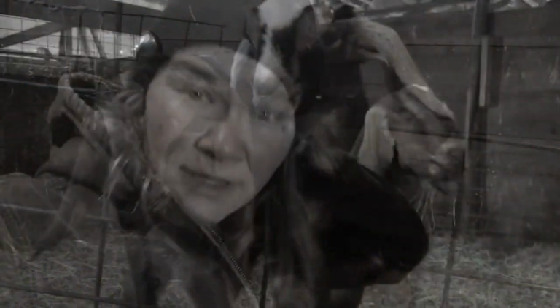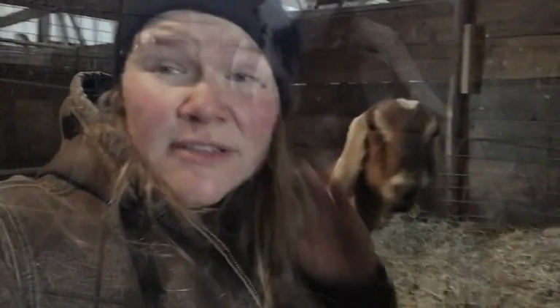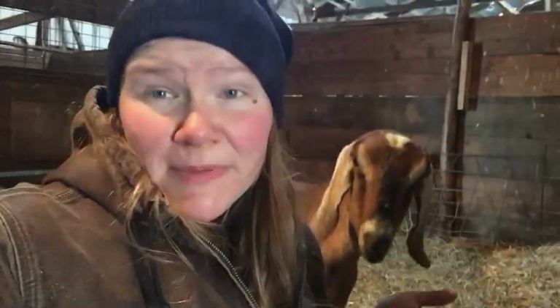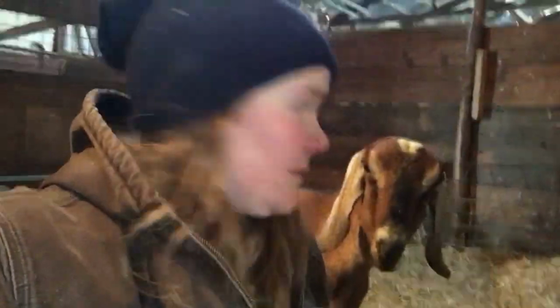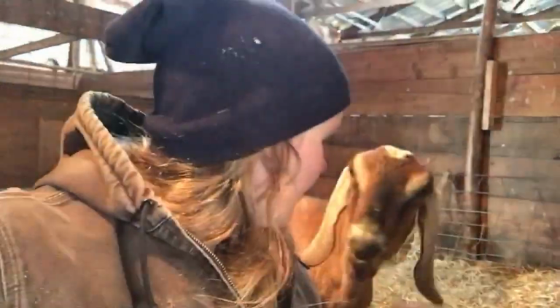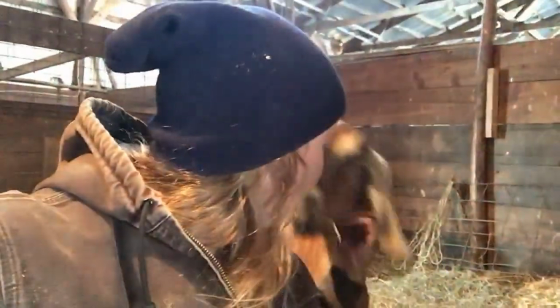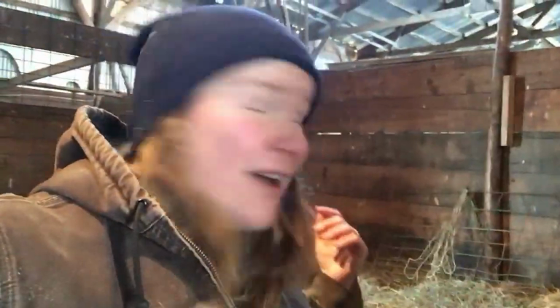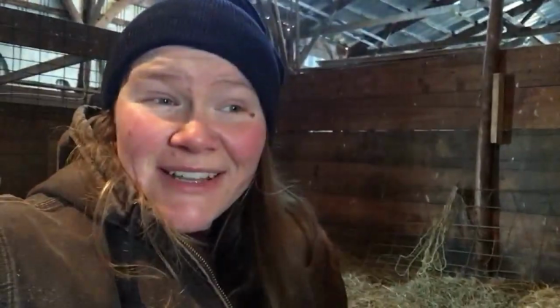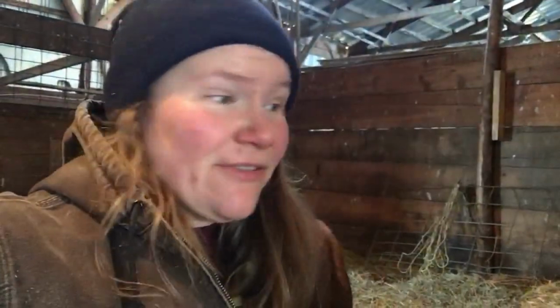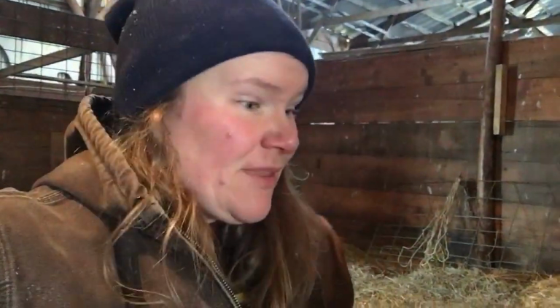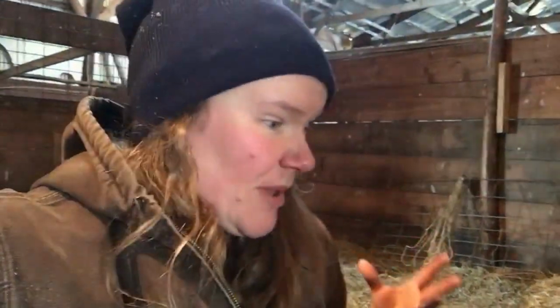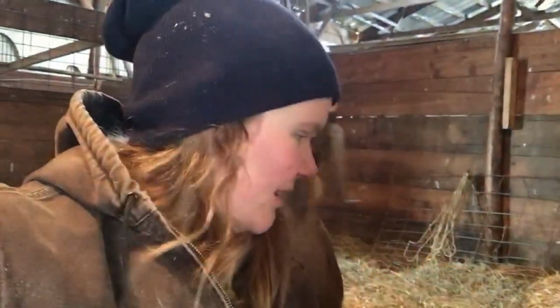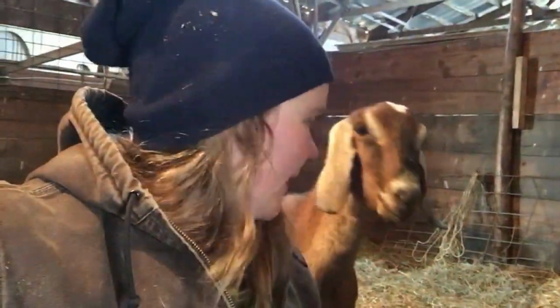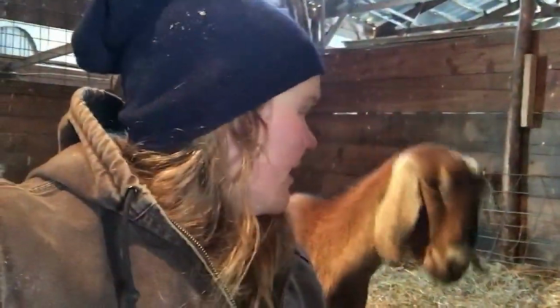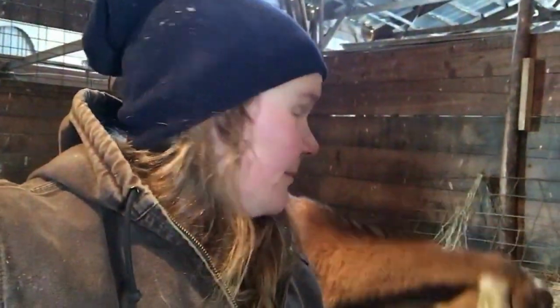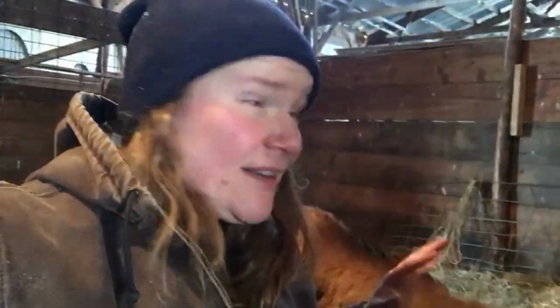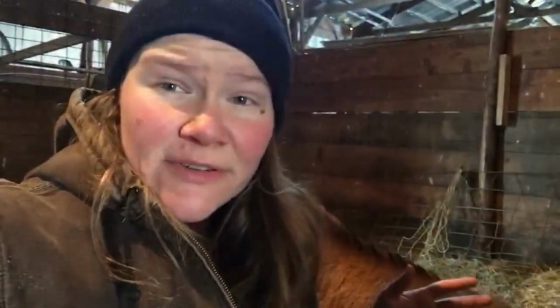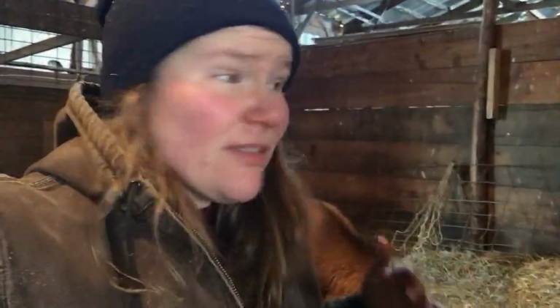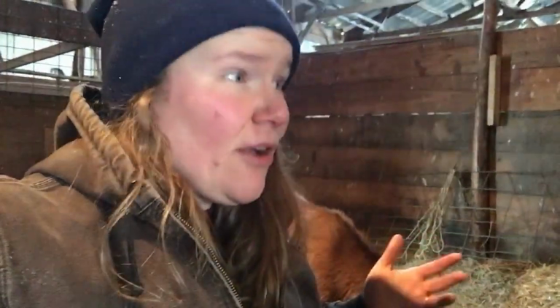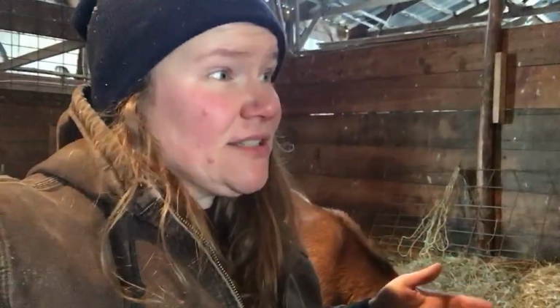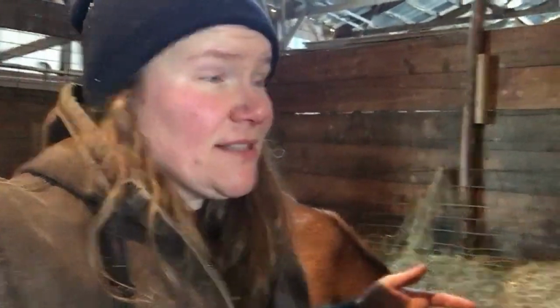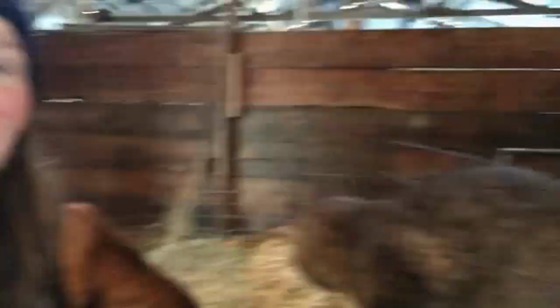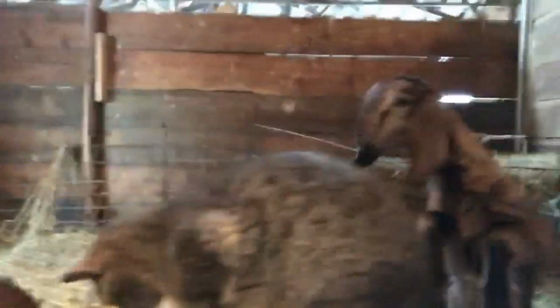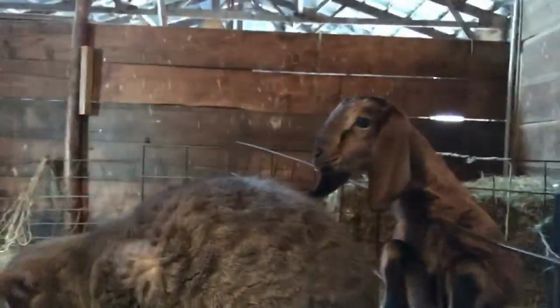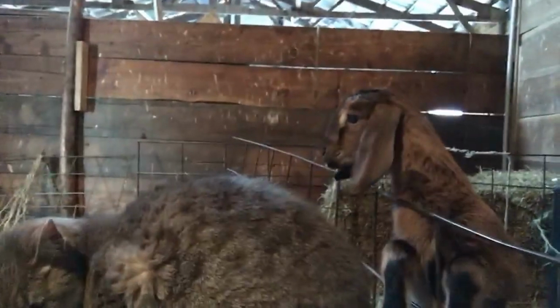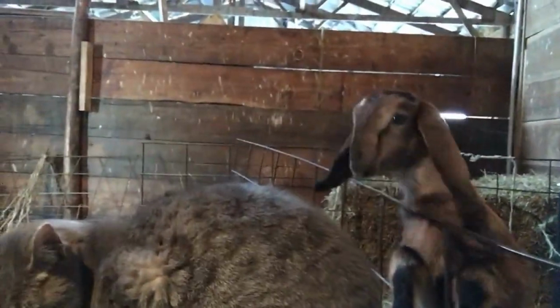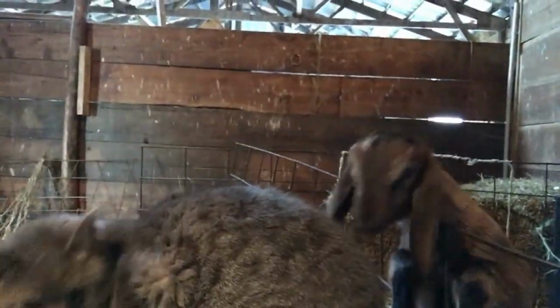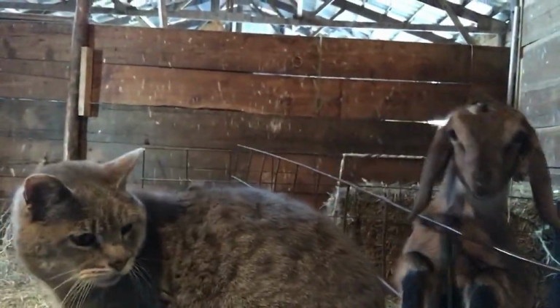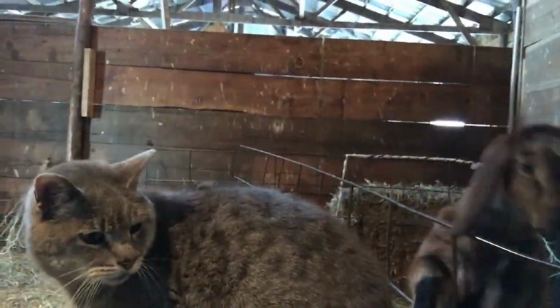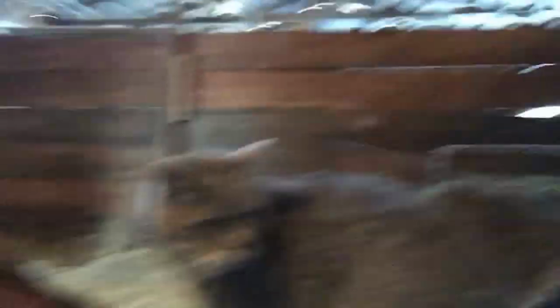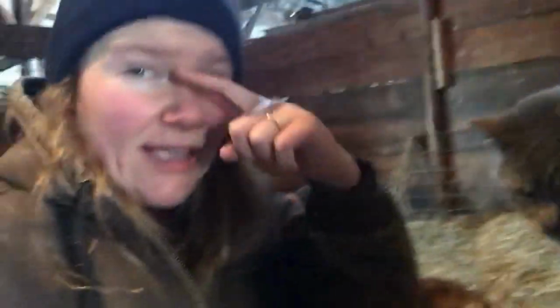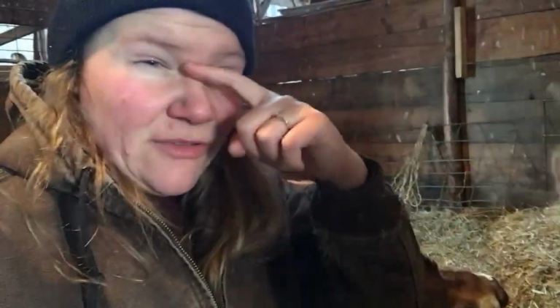So contrary to popular belief, Nubian goats do not originate from the Nubia area in Africa. They may have kind of started from there, but they were called that just because of the Roman nose — all goats with that kind of curved nose were called Nubians.